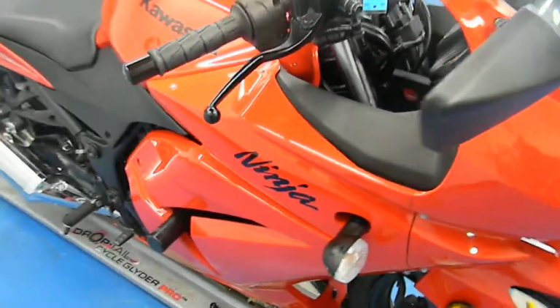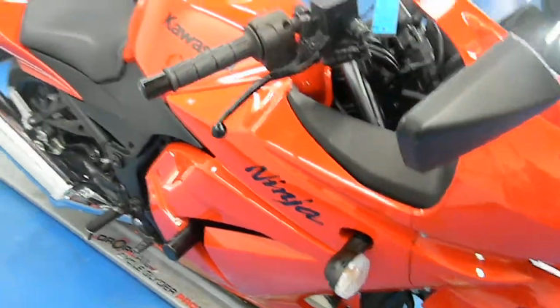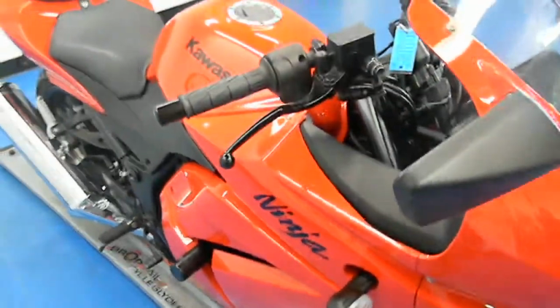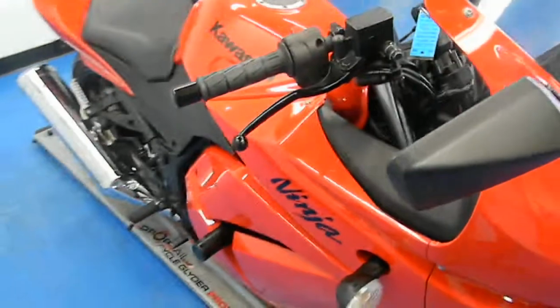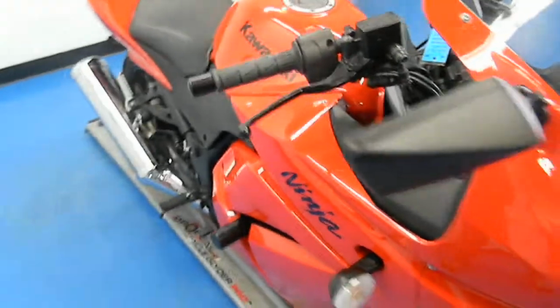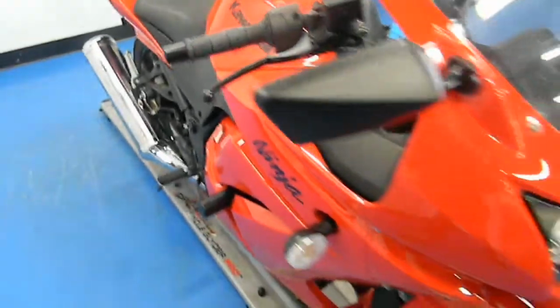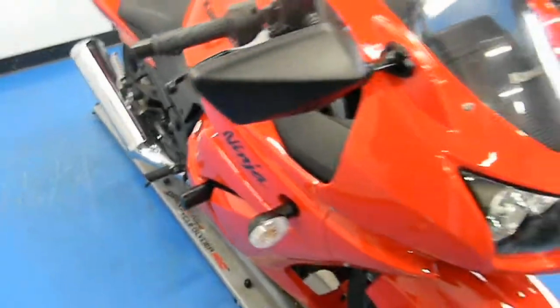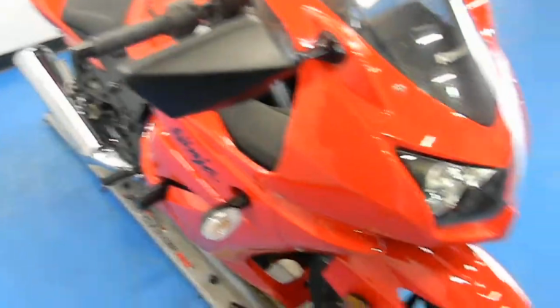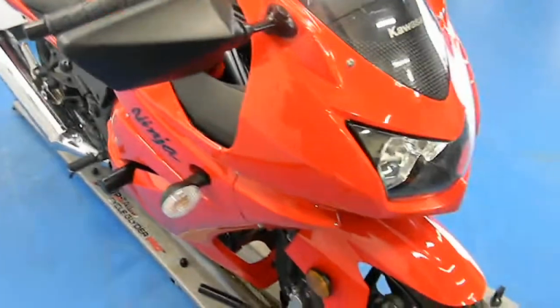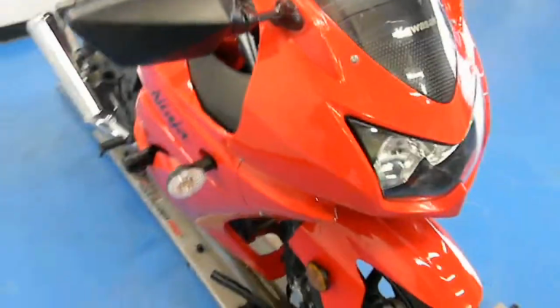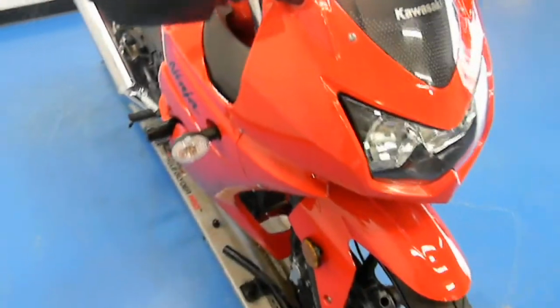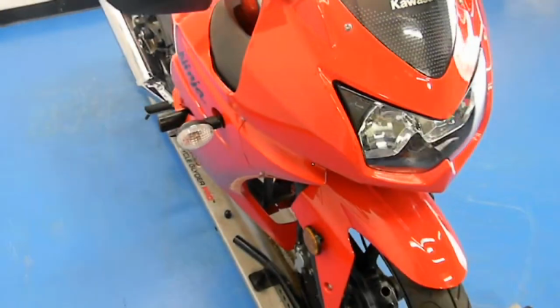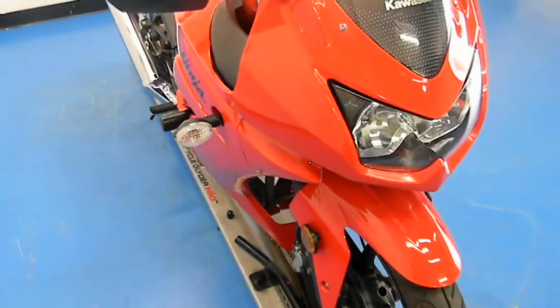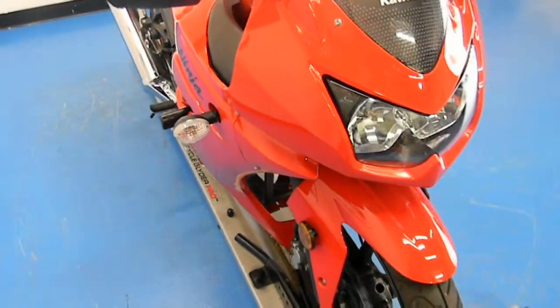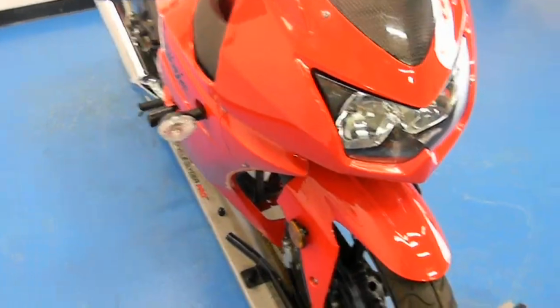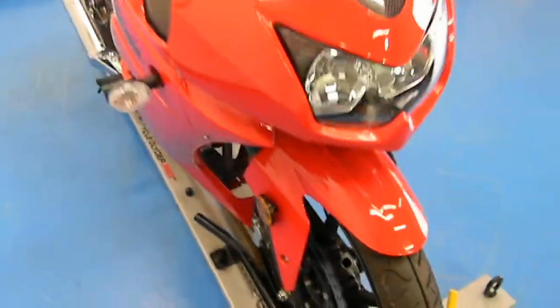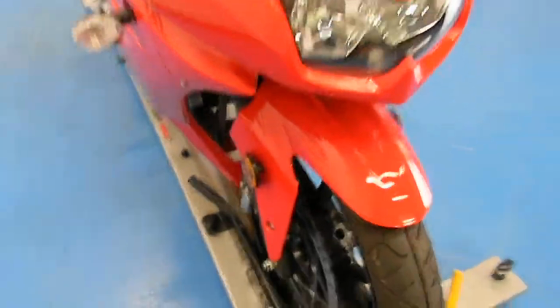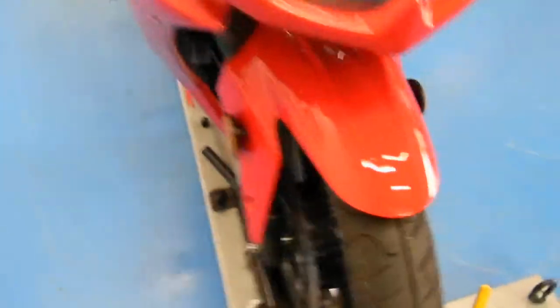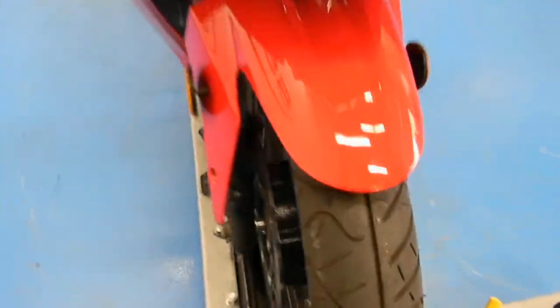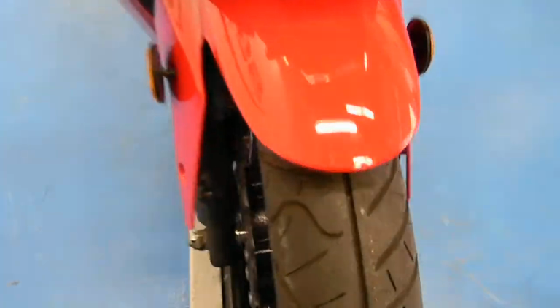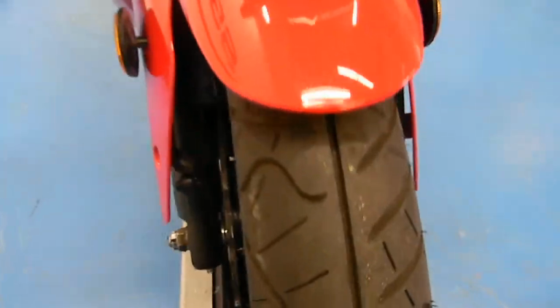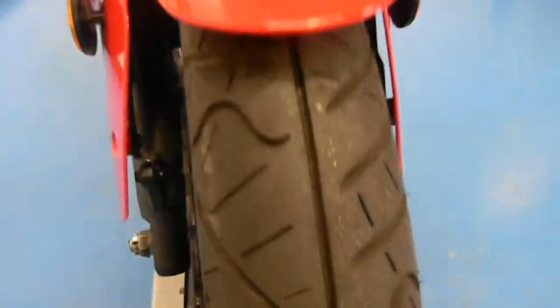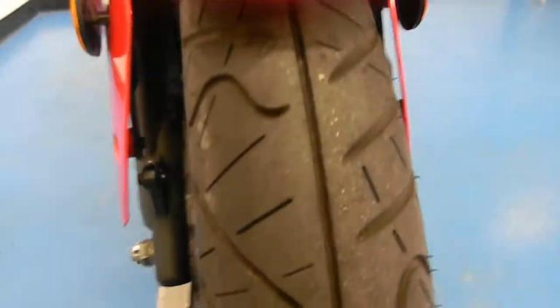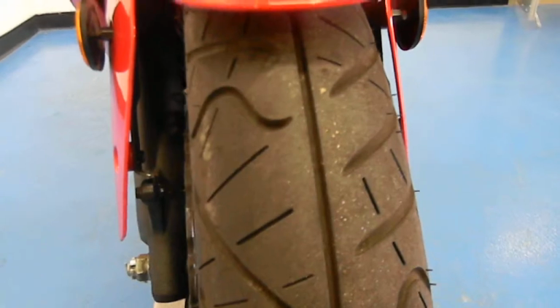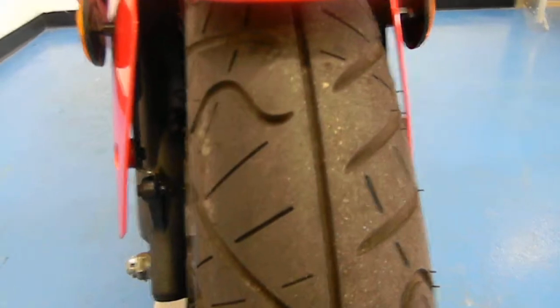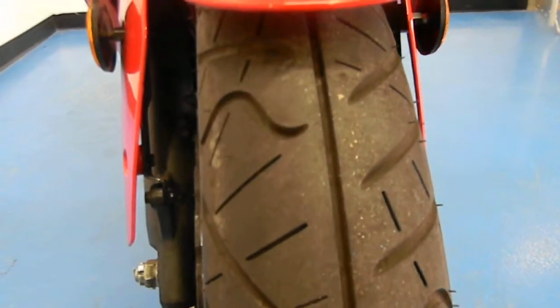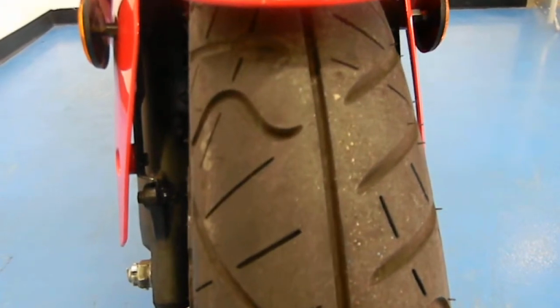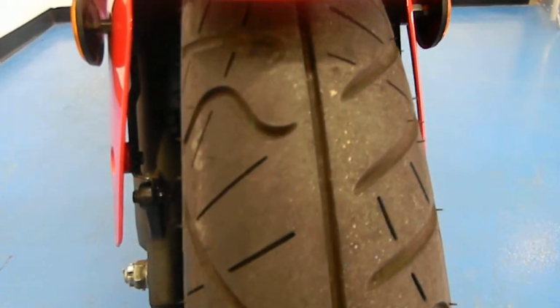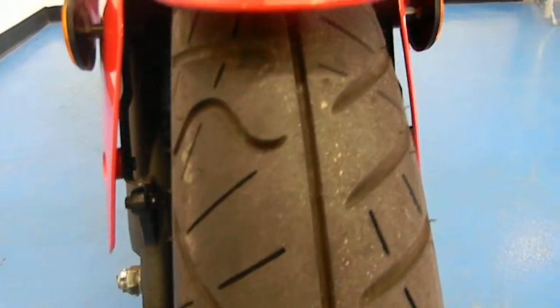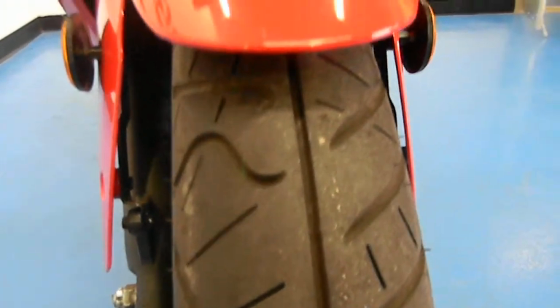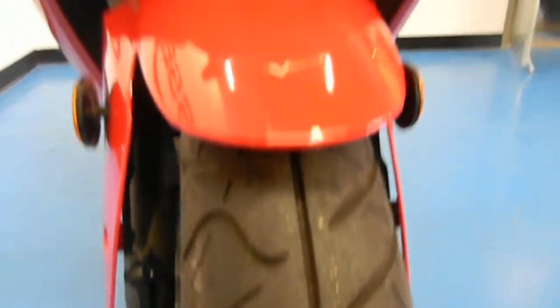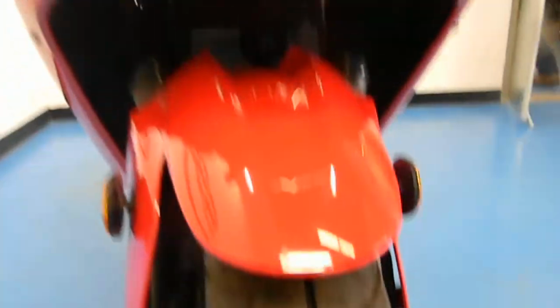This bike would be a great beginner bike for anybody. Again, both tires have great tread left.